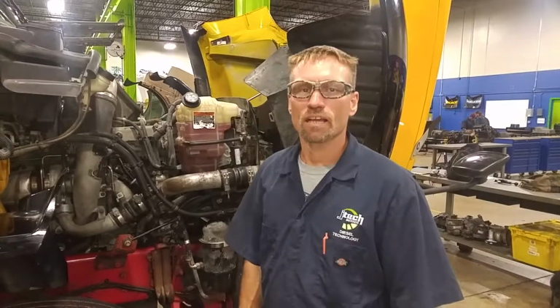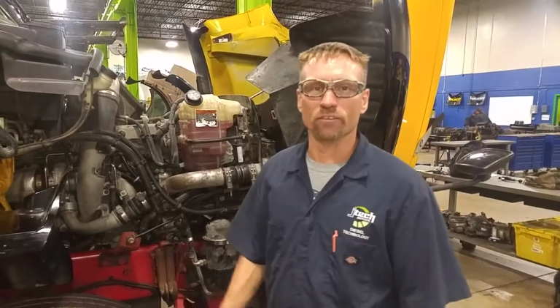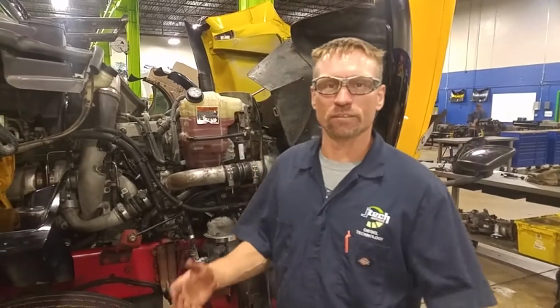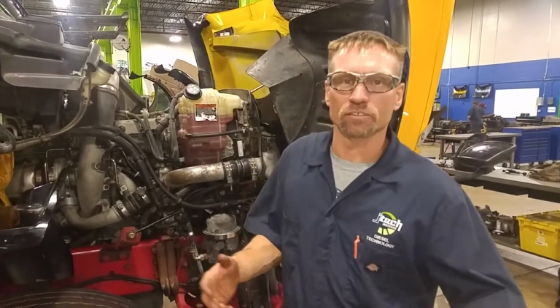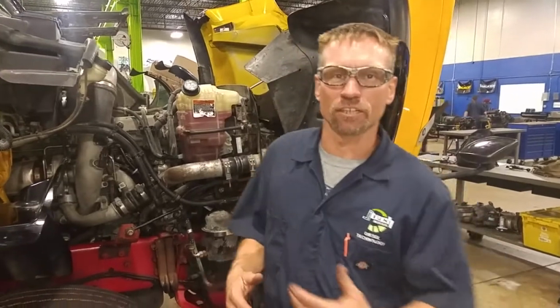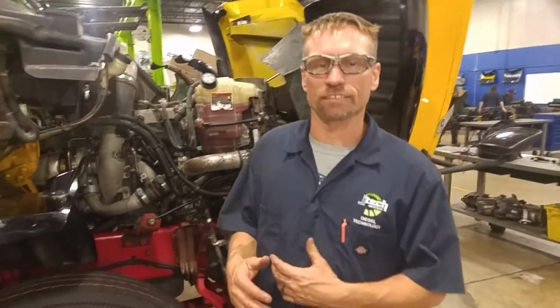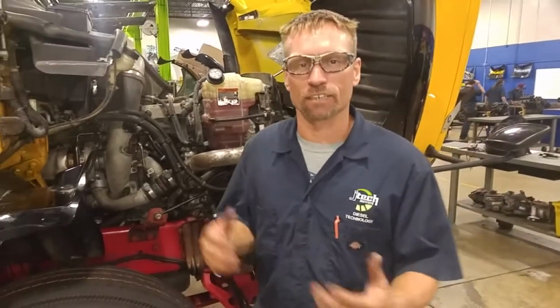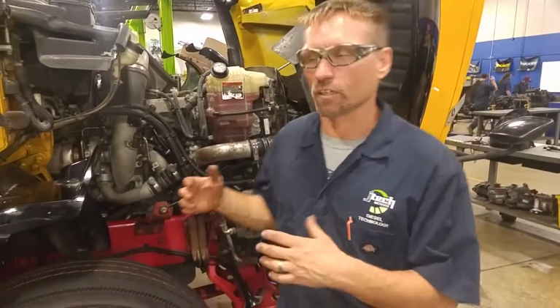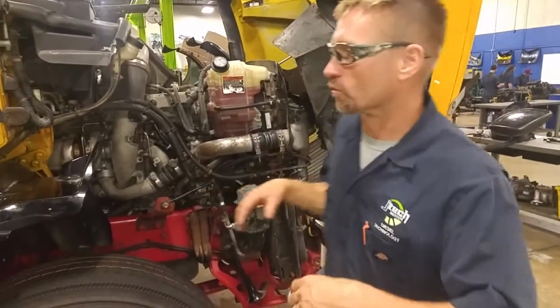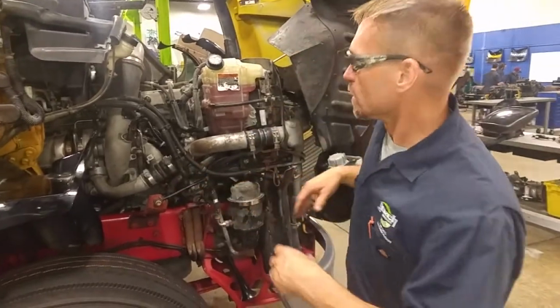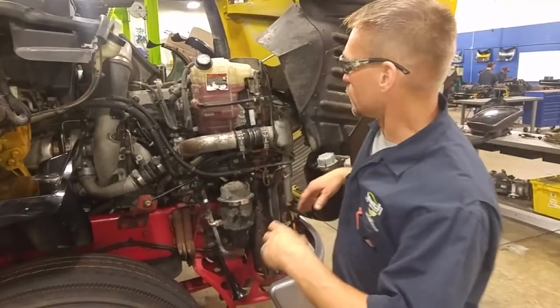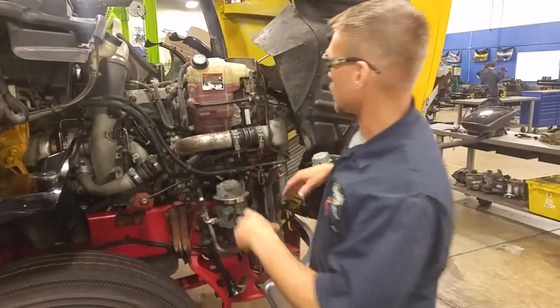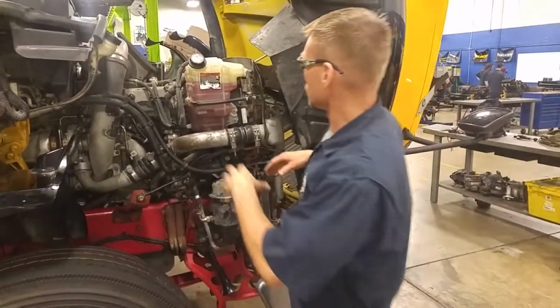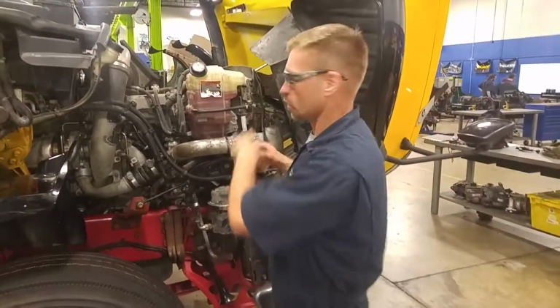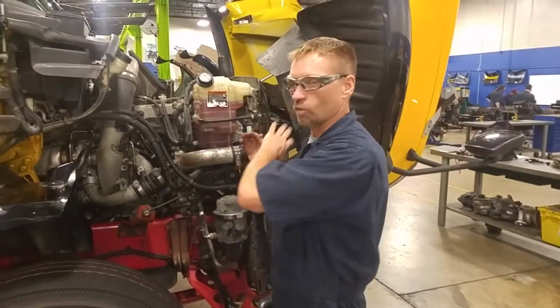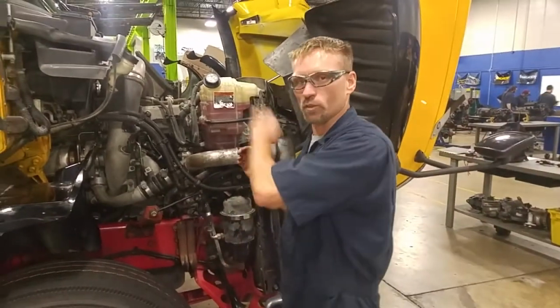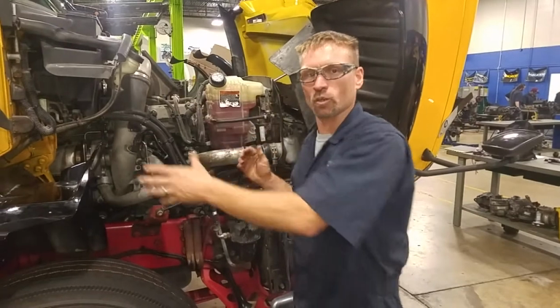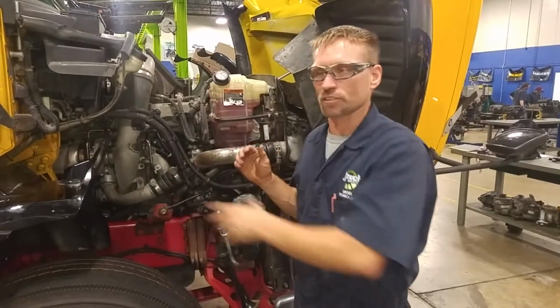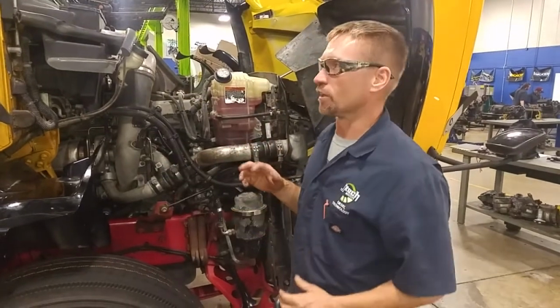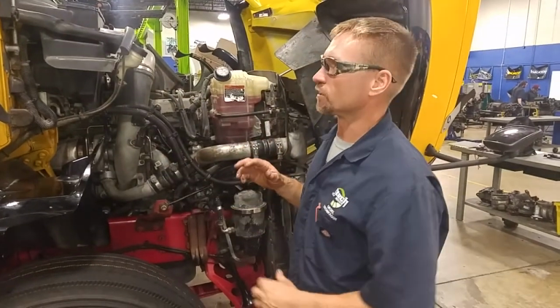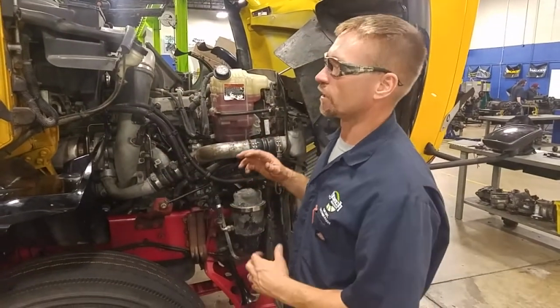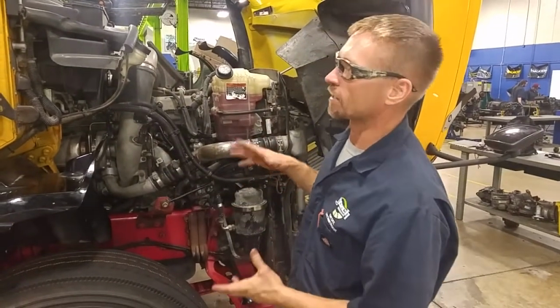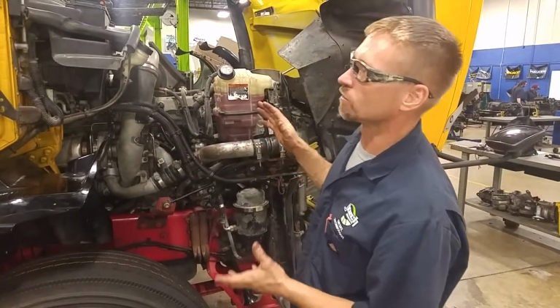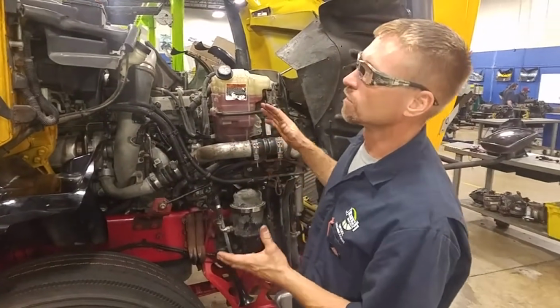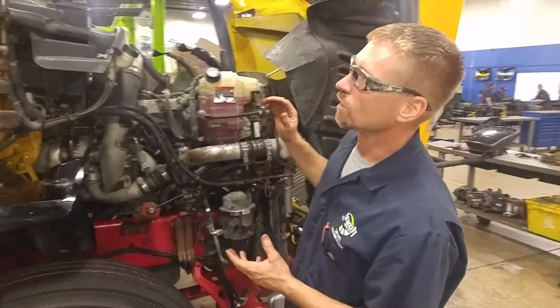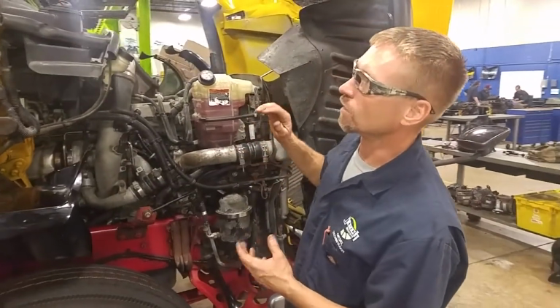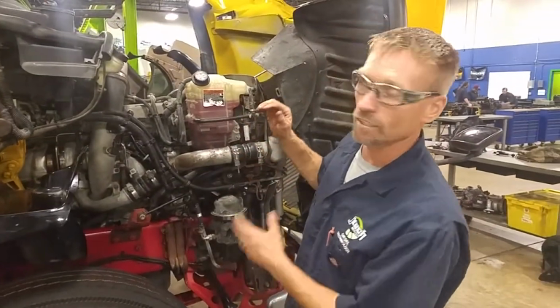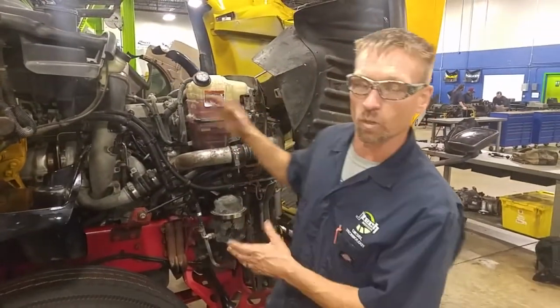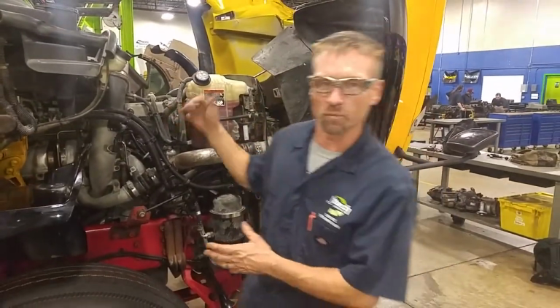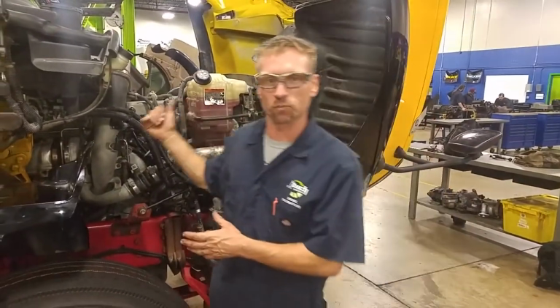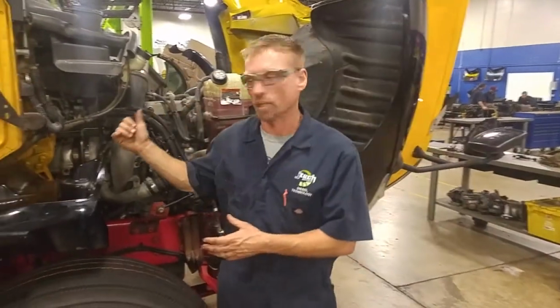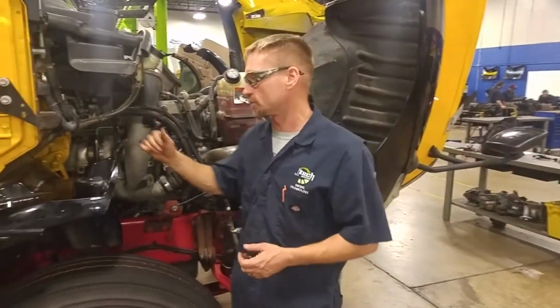How are you doing? James from RJ here at JTEC. We're going to go over a little overview of the coolant system here on this International 2012 Max Force 11 engine.